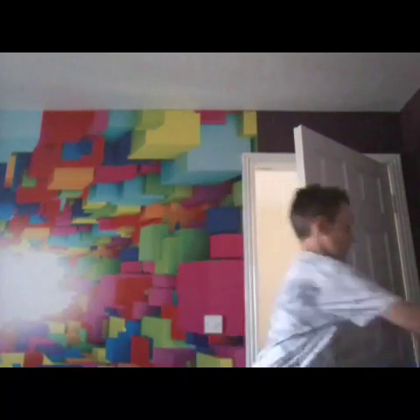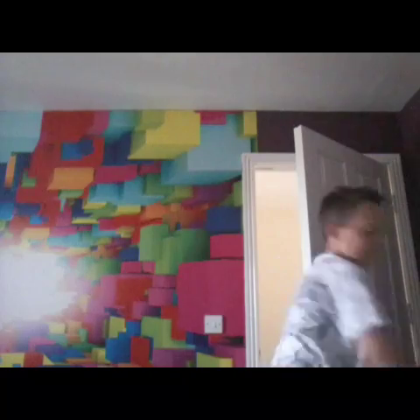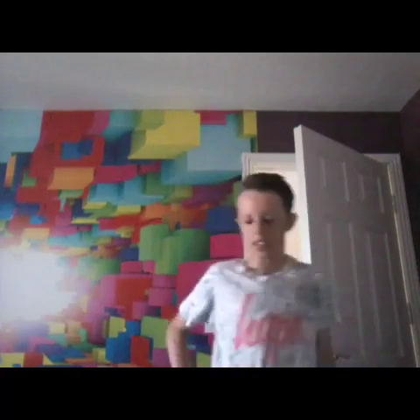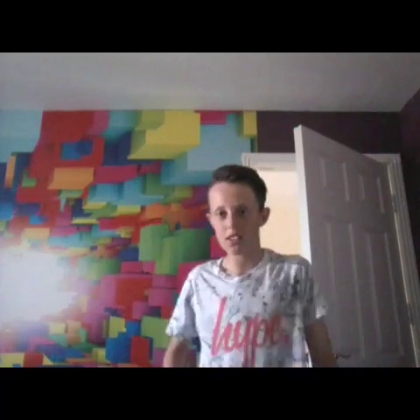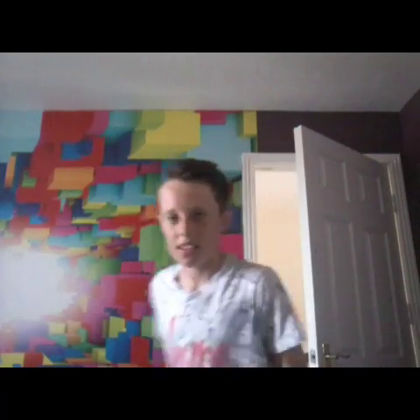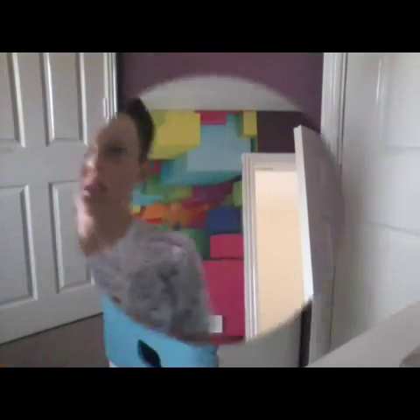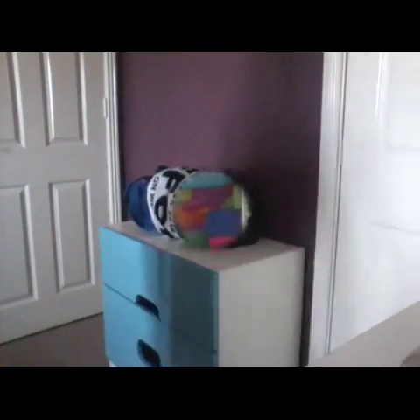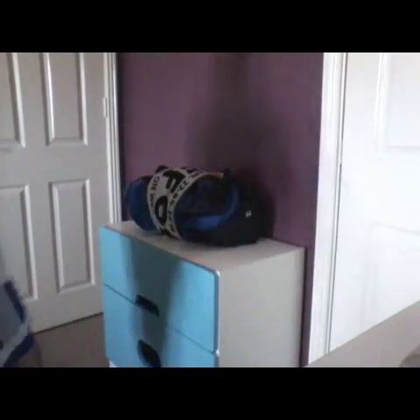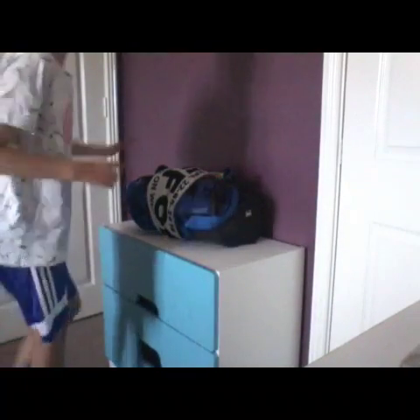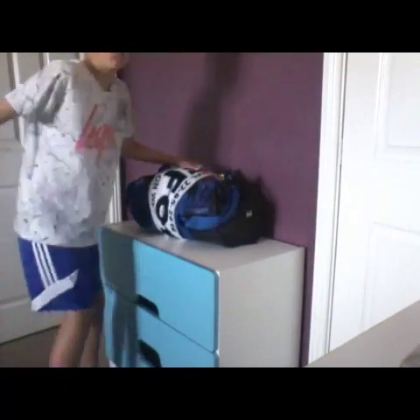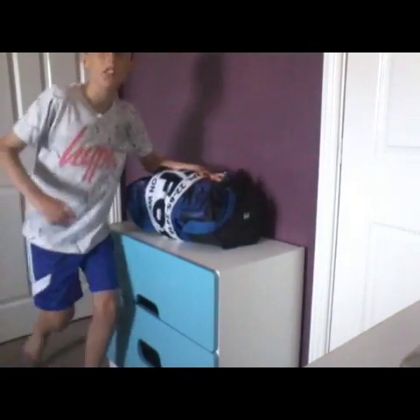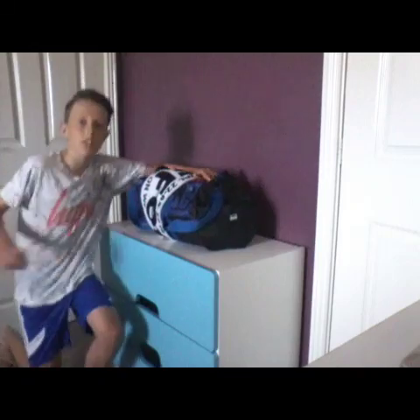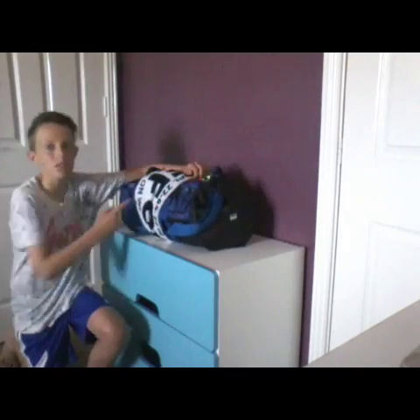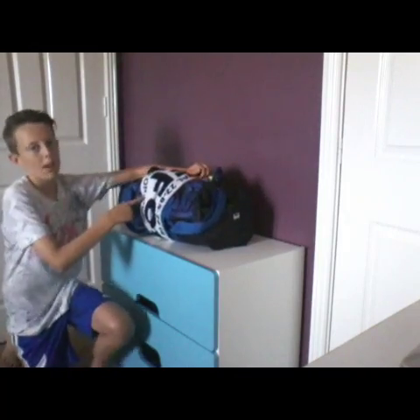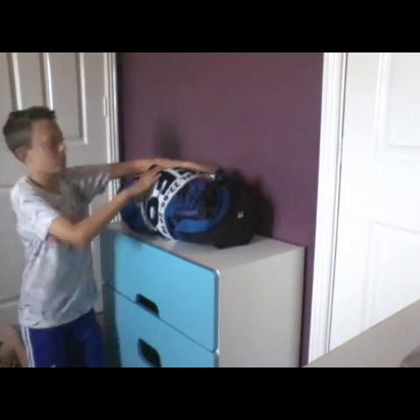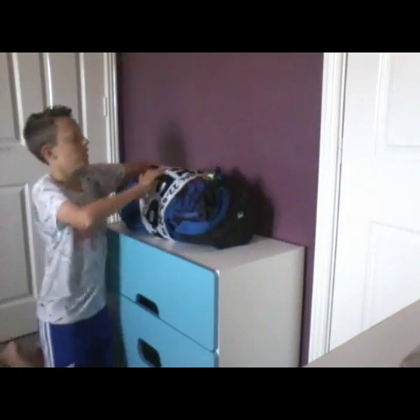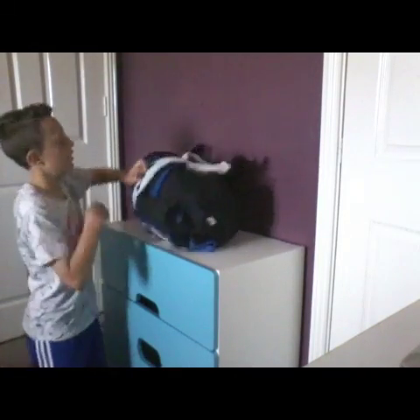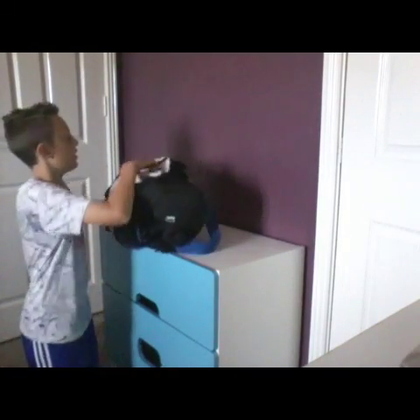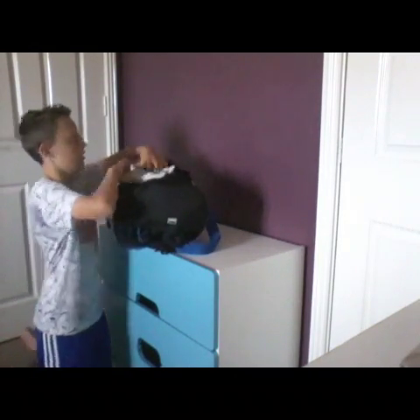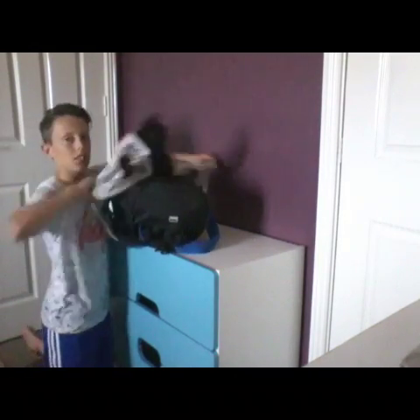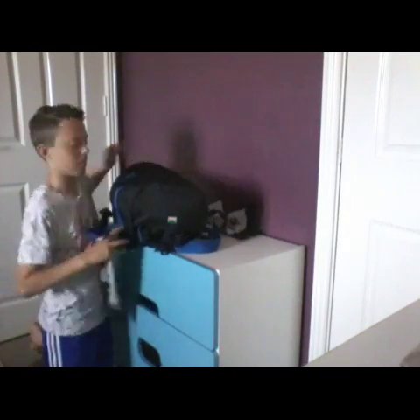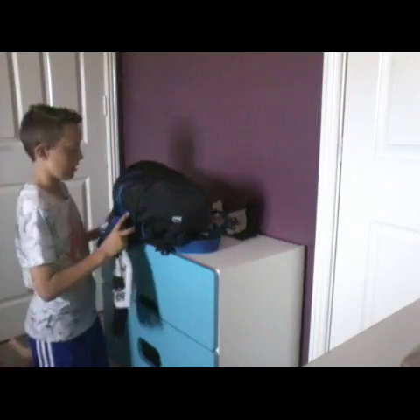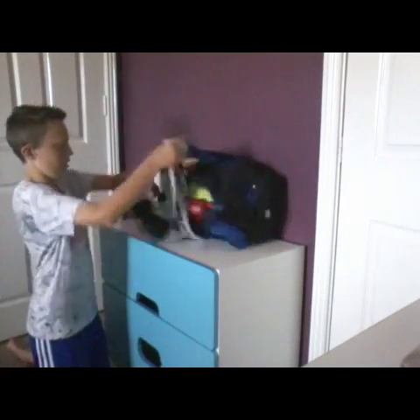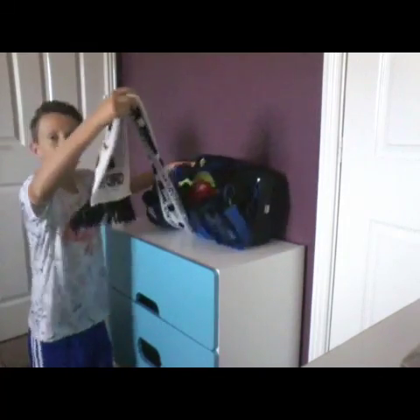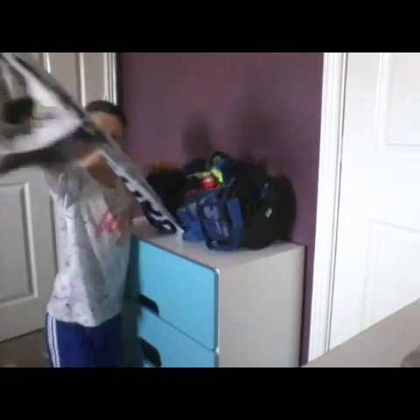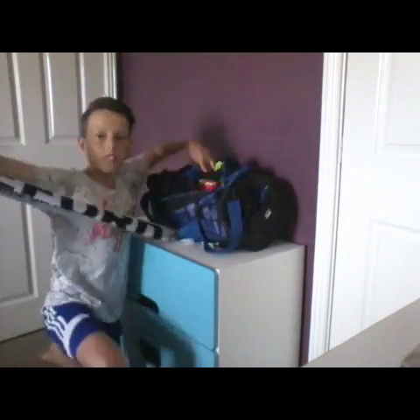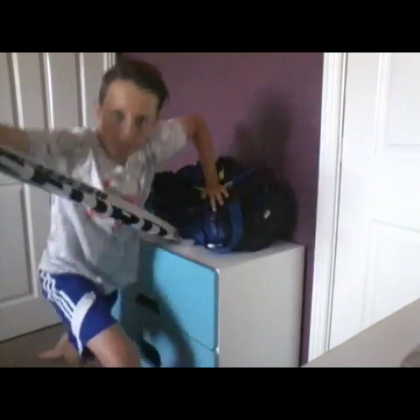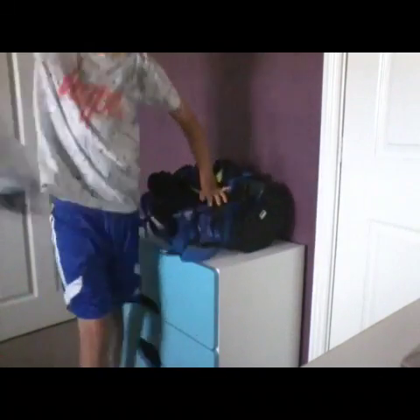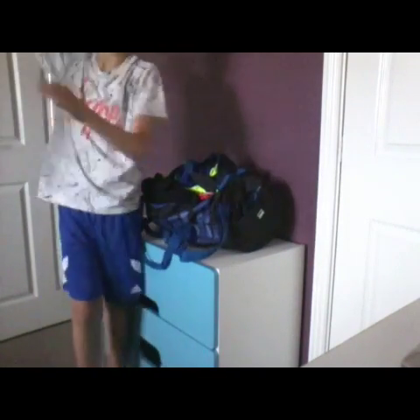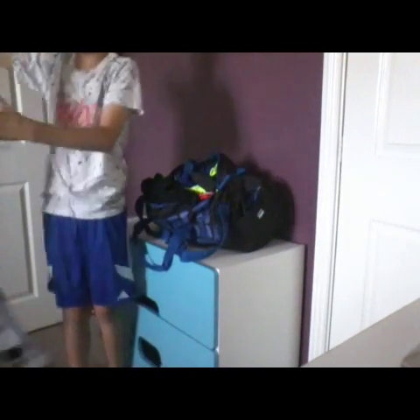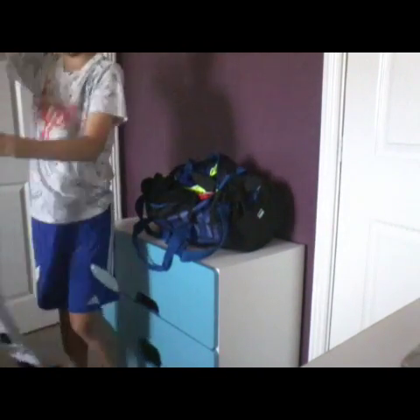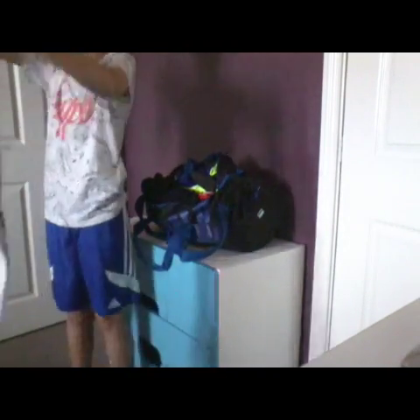So, let's get to it. Now I'm going to be showing you what's in my bag. First I have this...